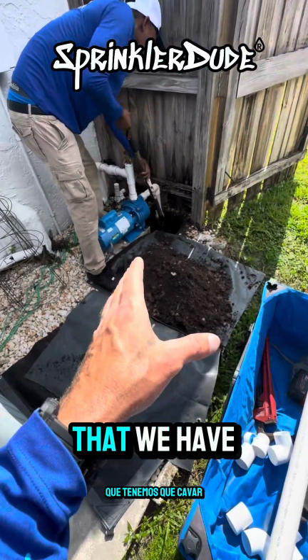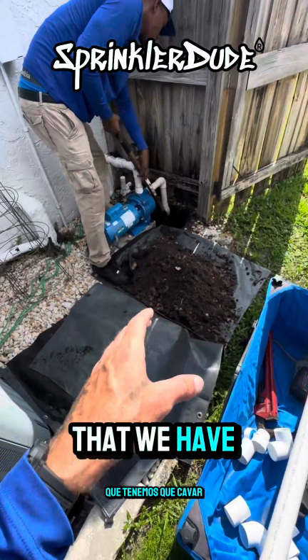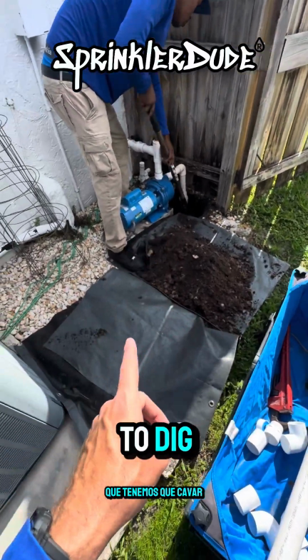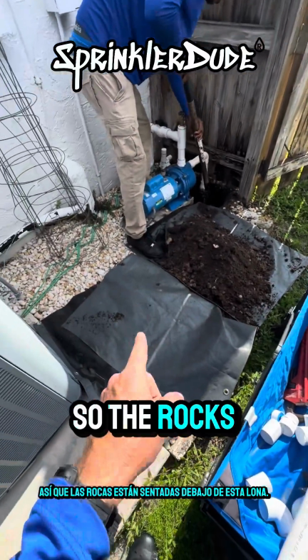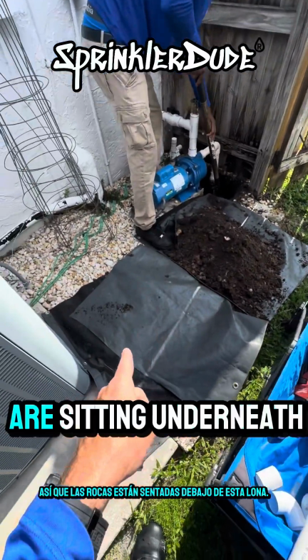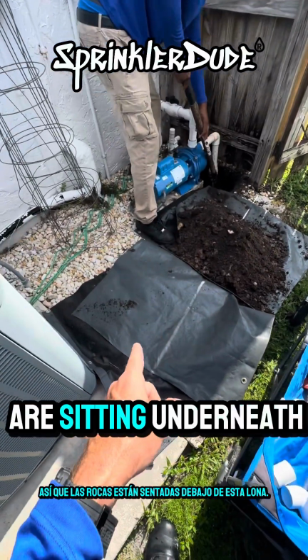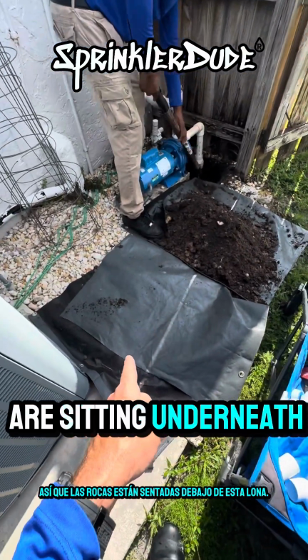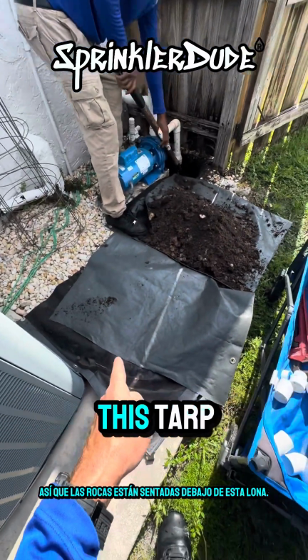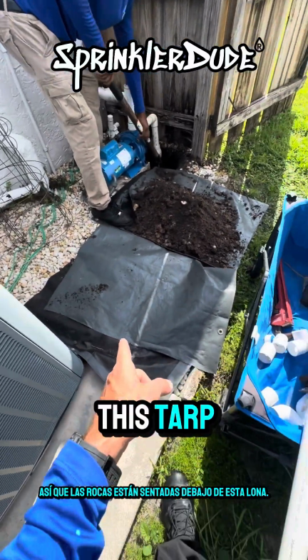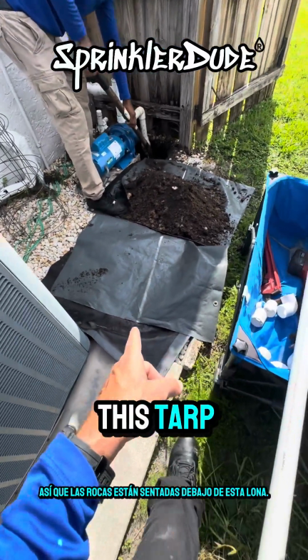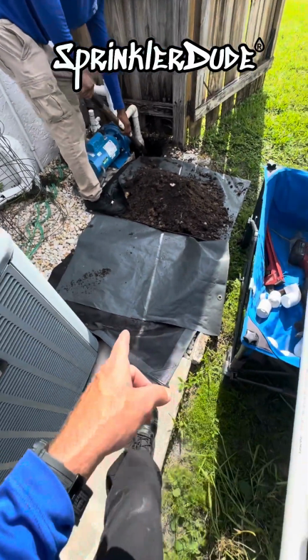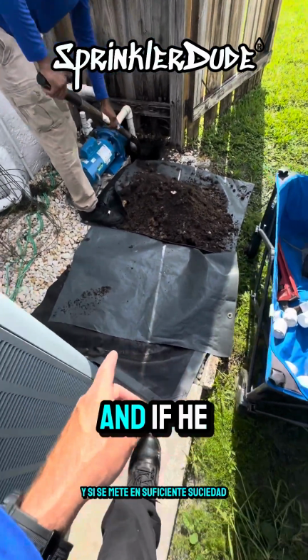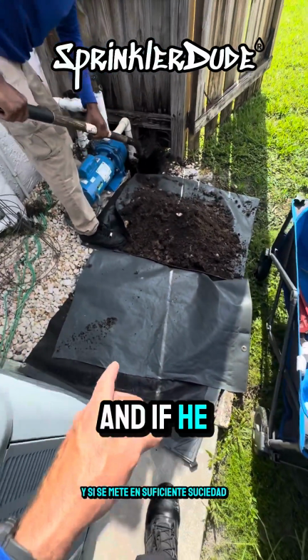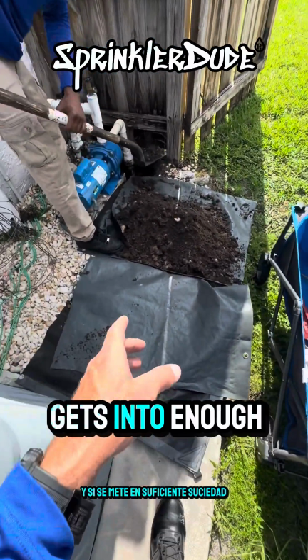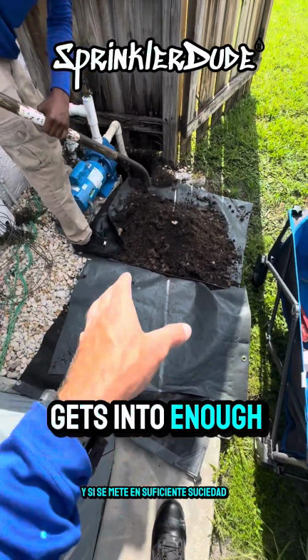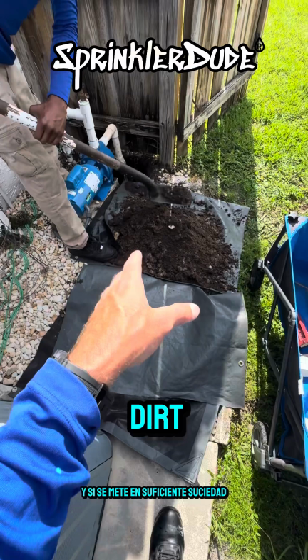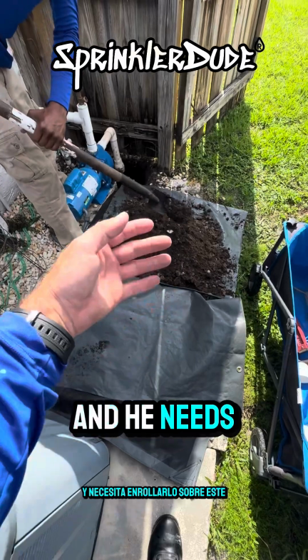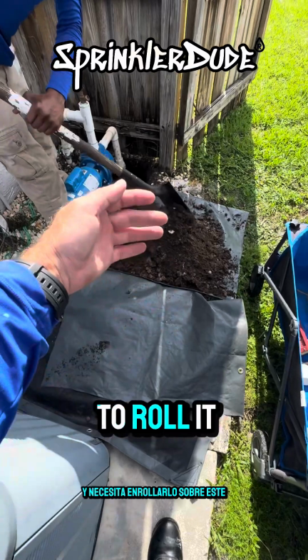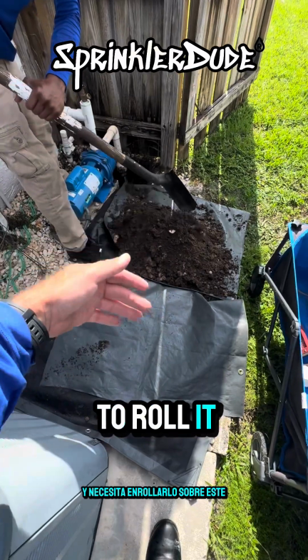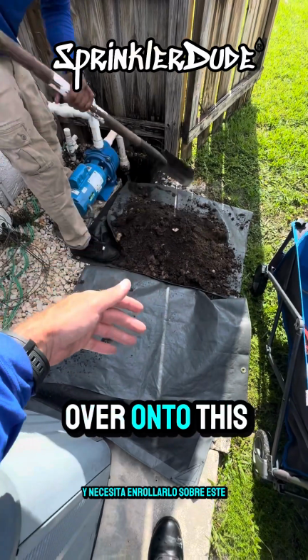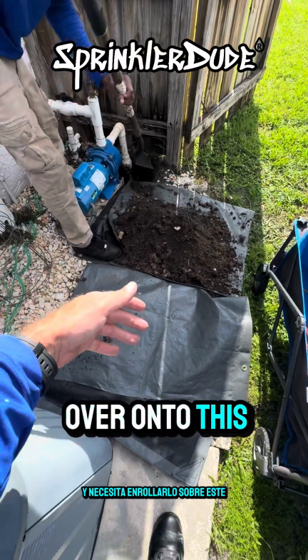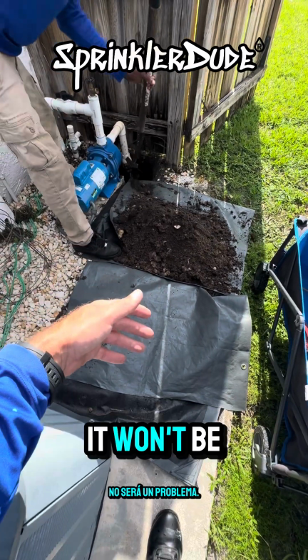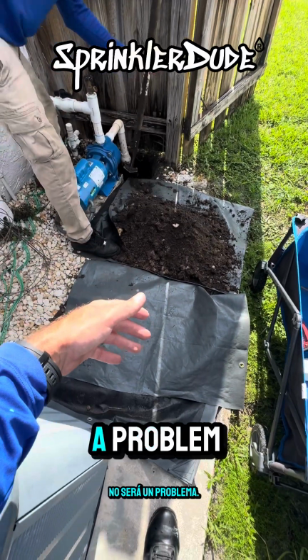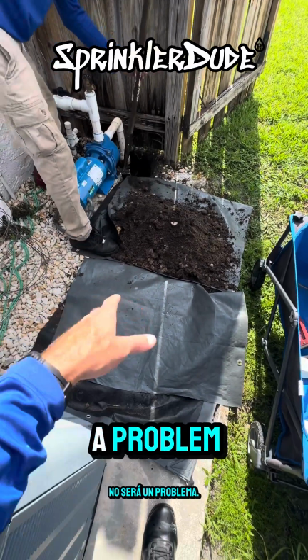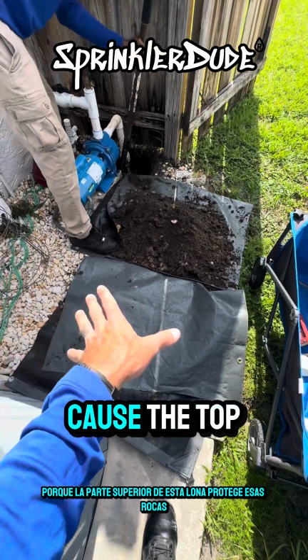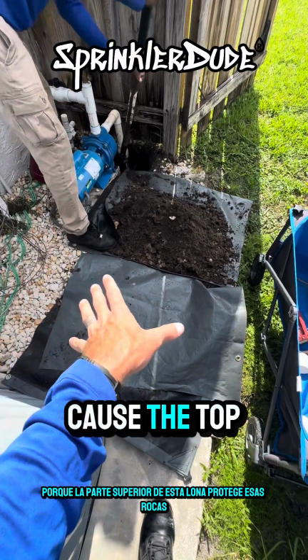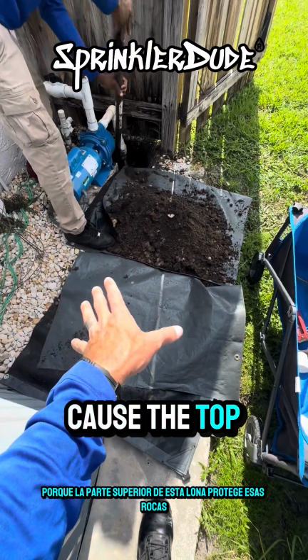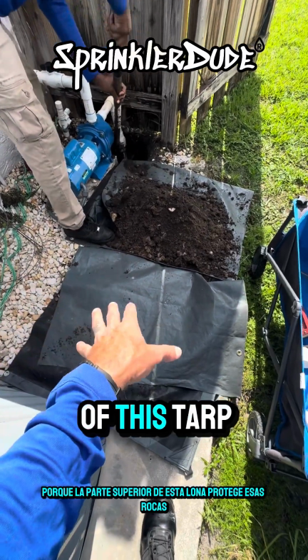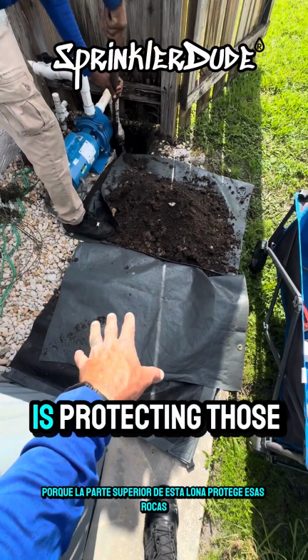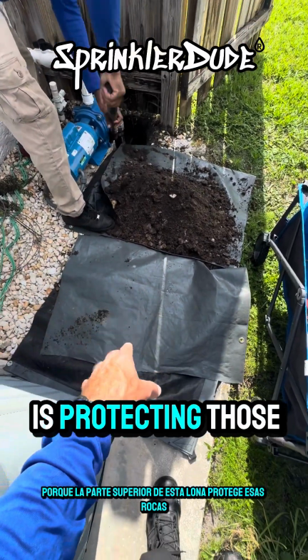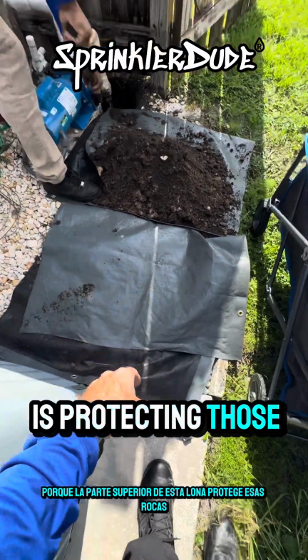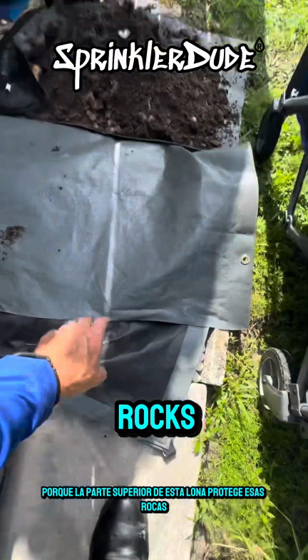The rocks are sitting underneath this tarp, and if he gets into enough dirt and needs to roll it over onto this one, it won't be a problem because the top of this tarp is protecting those rocks right under here.